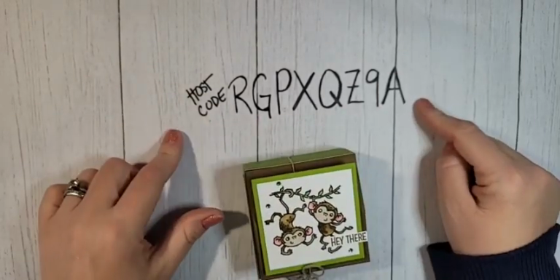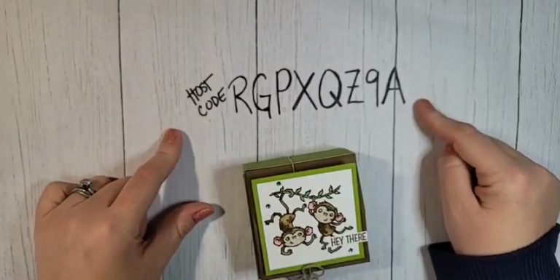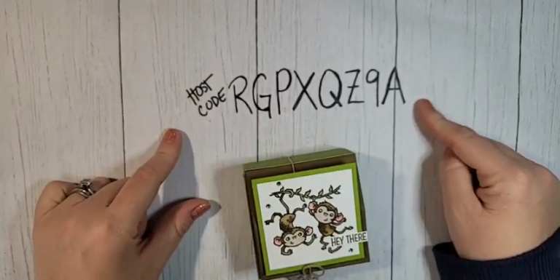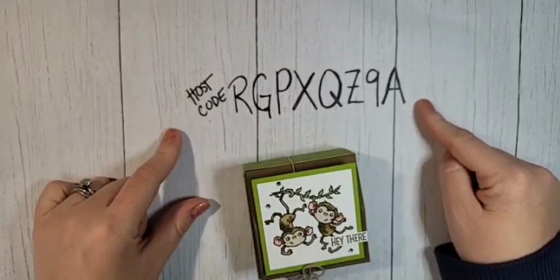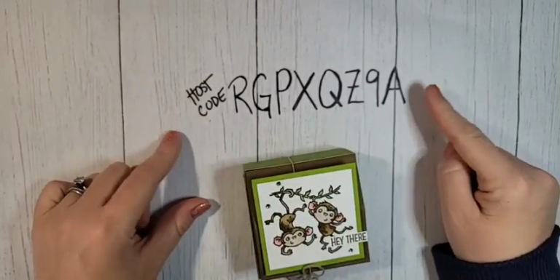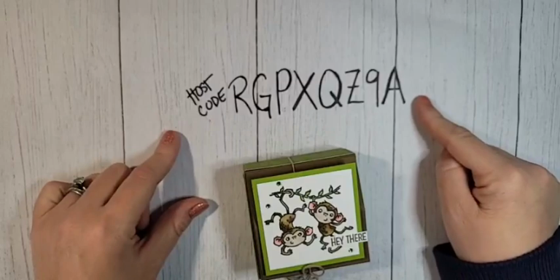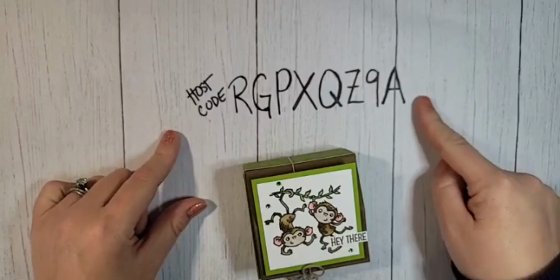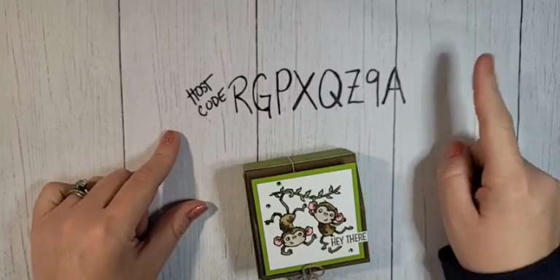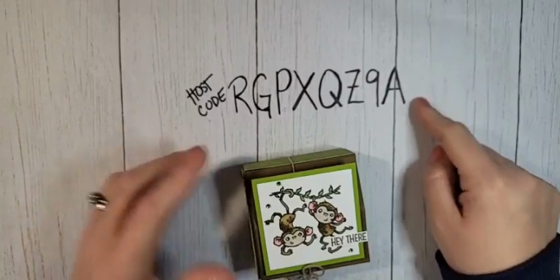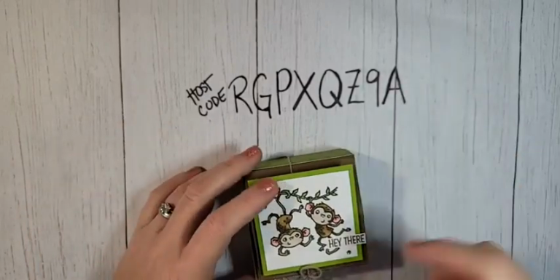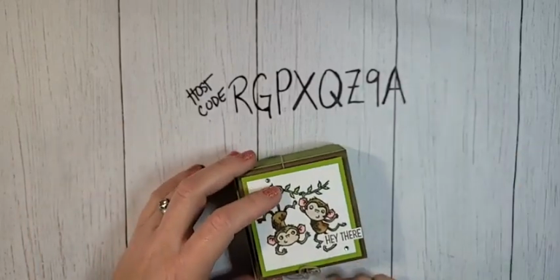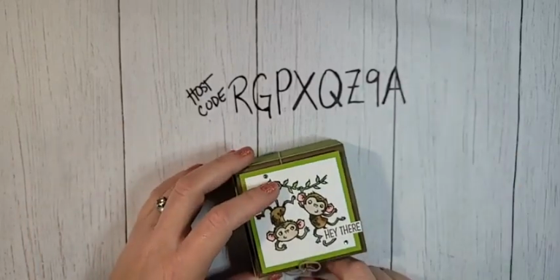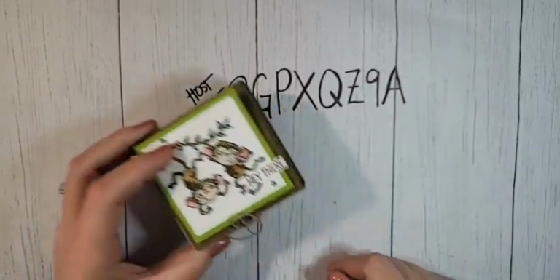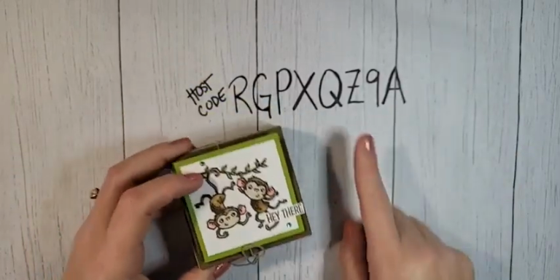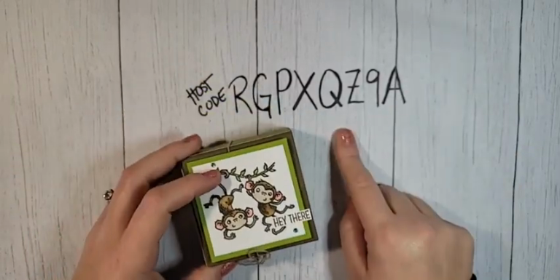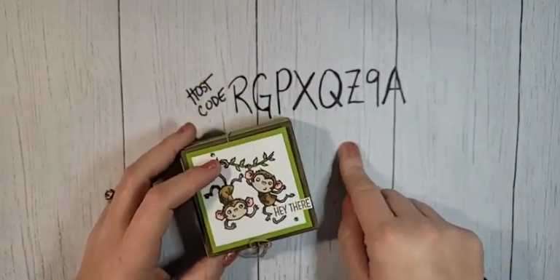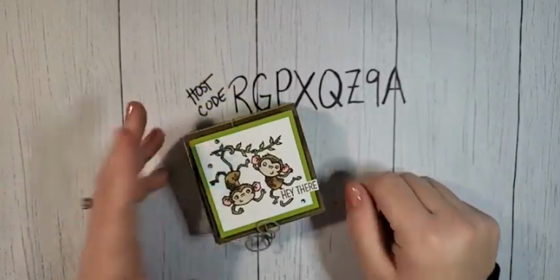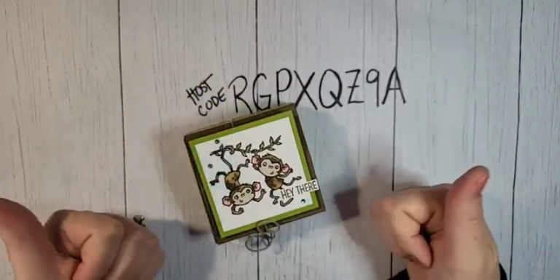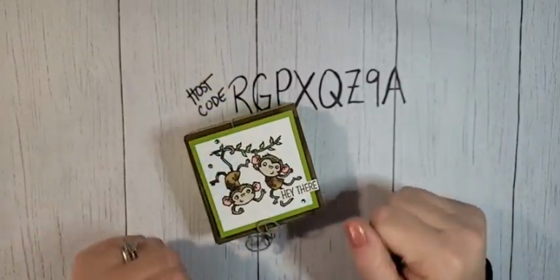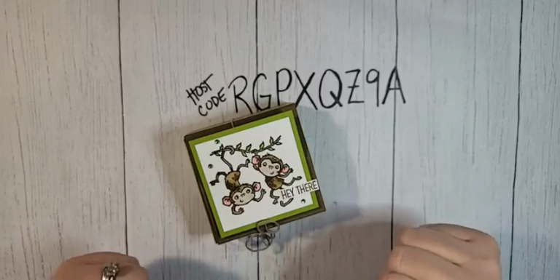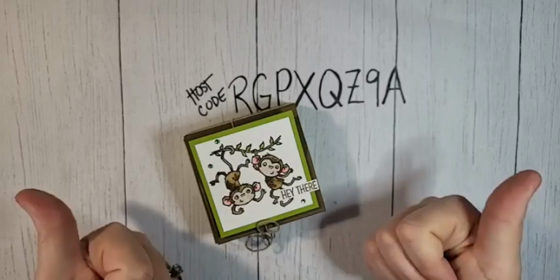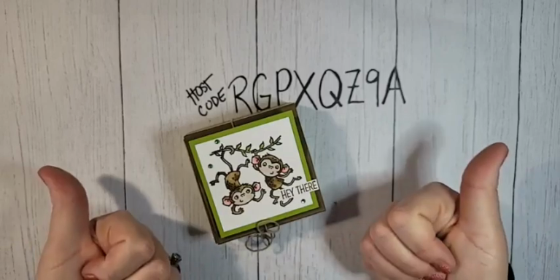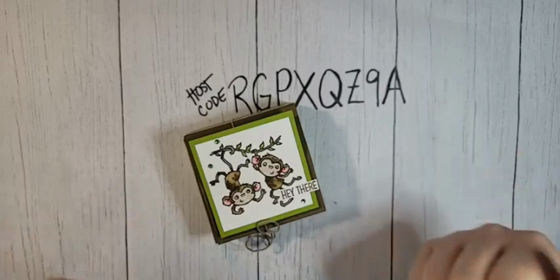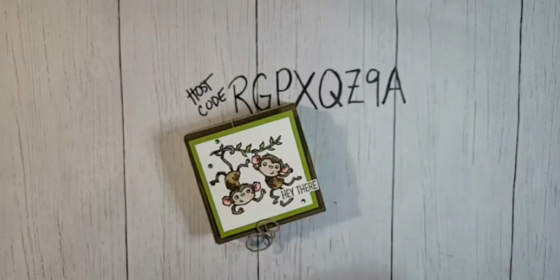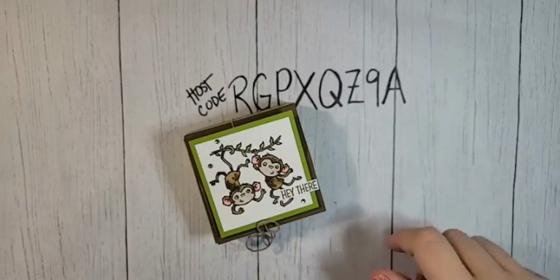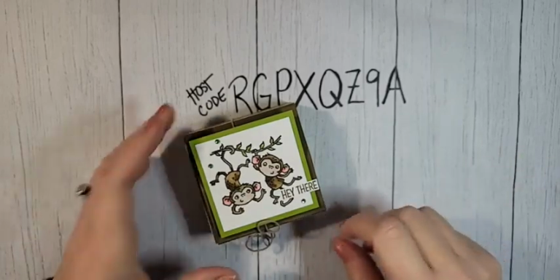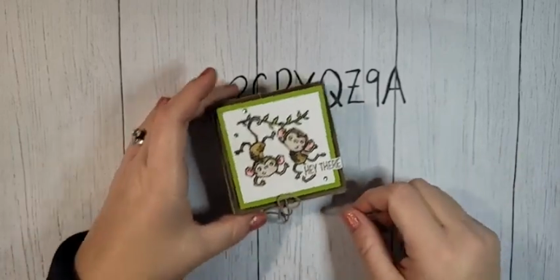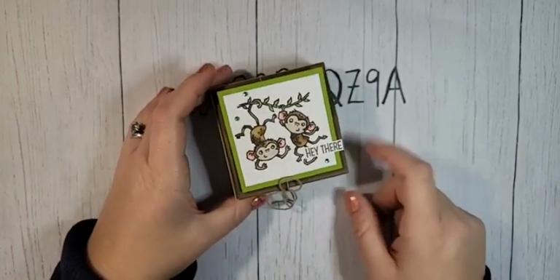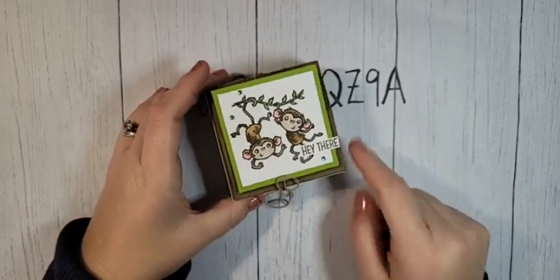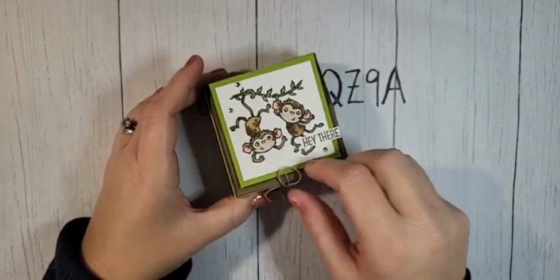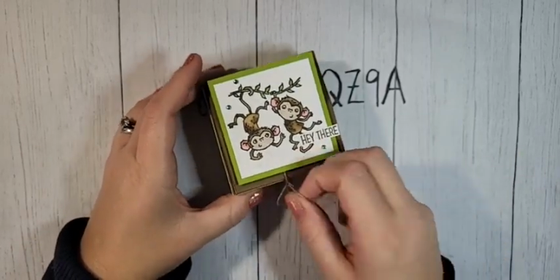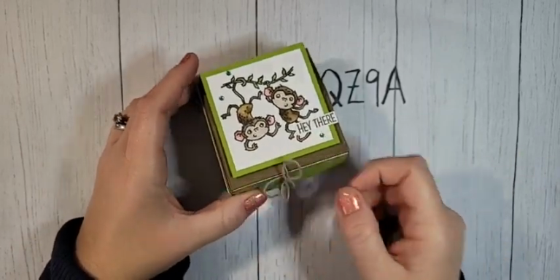We are using rhinestone waves today — they are phenomenal. Those products will be available starting next Tuesday, March 1st. We are down to five days of Celebration, so make sure you earn your products. On Sunday in my VIP group, we'll be doing a Celebration project using the Island Vibes stamp set. If you're shopping my online store in these last days, use the host code — all orders receive a PDF with three exclusive projects, and orders over $50 earn Celebration benefits.